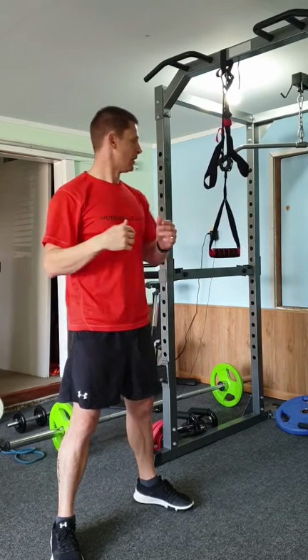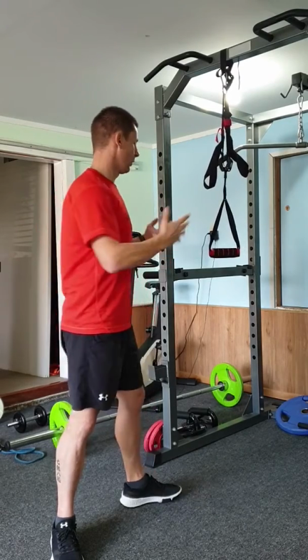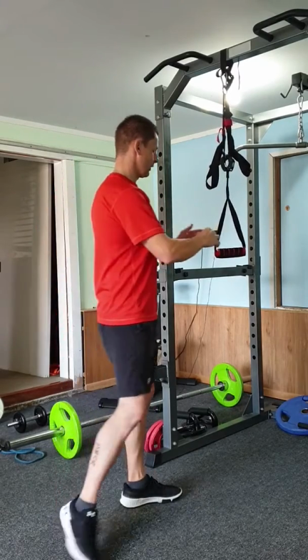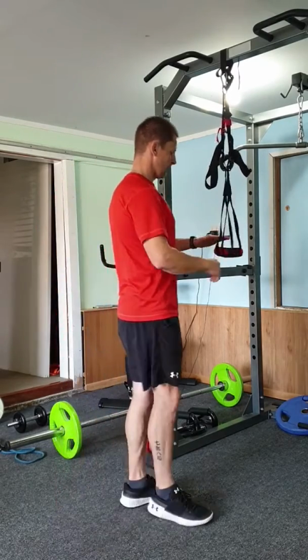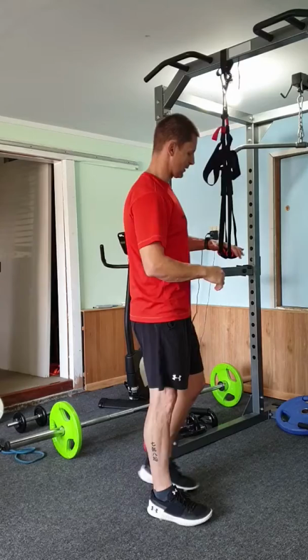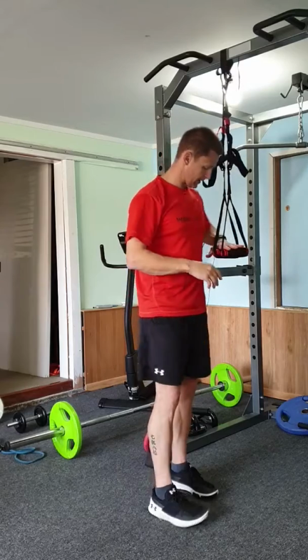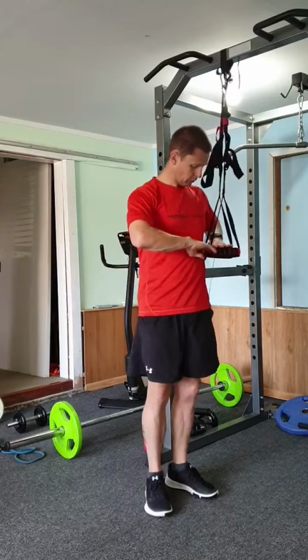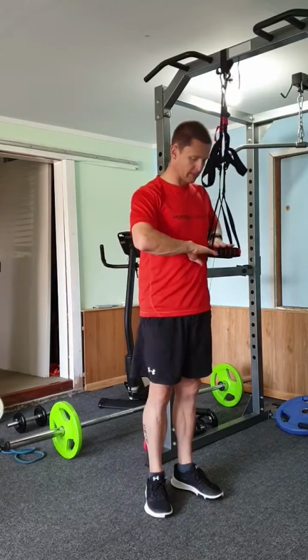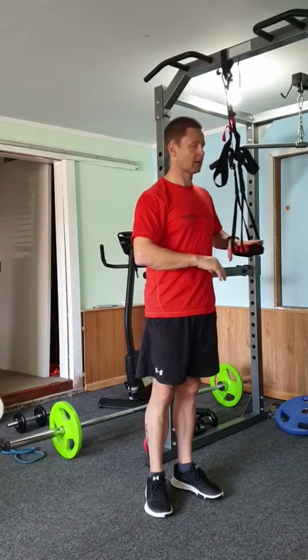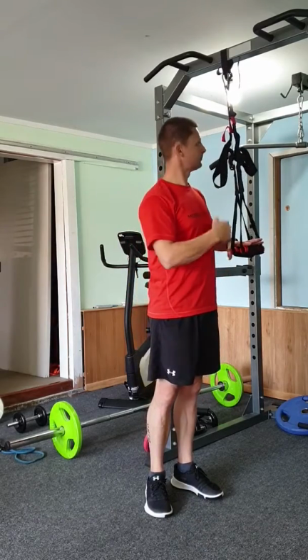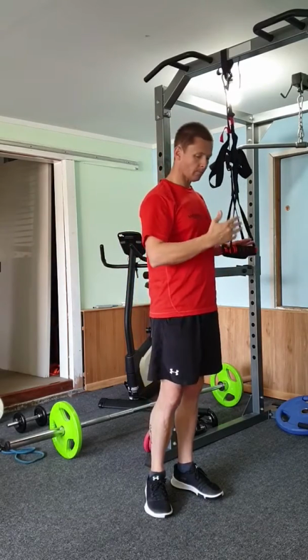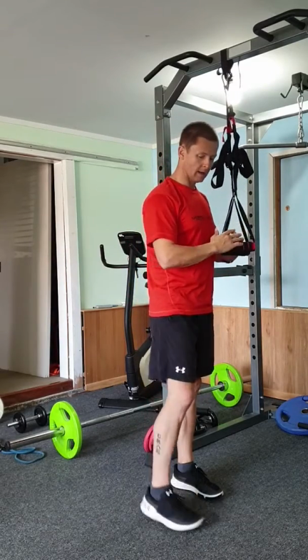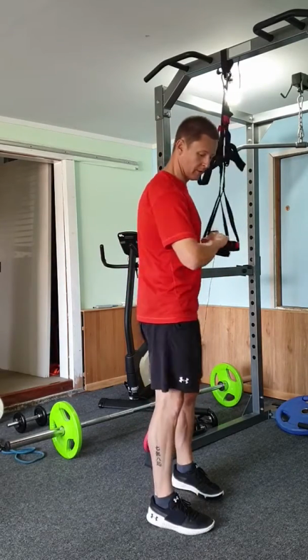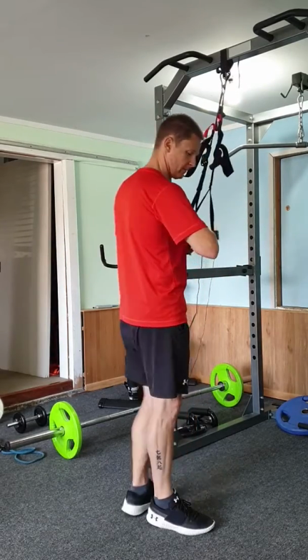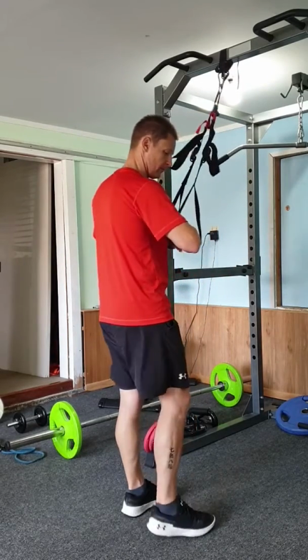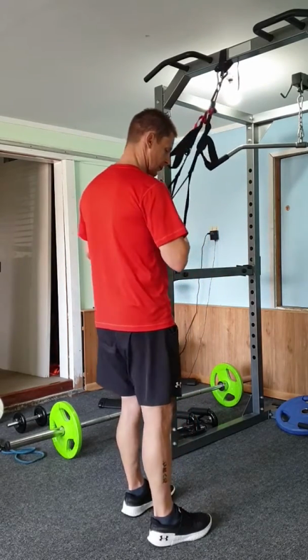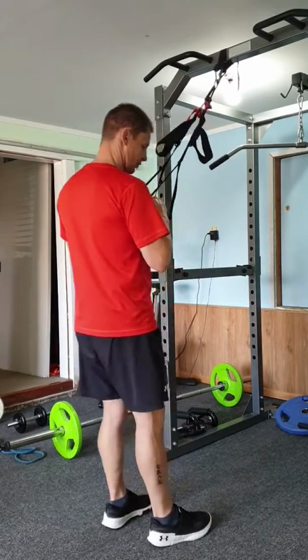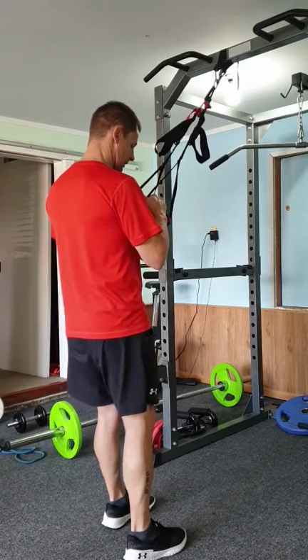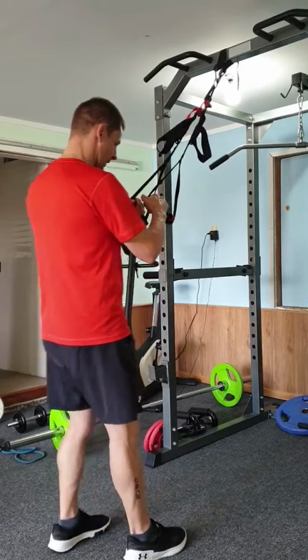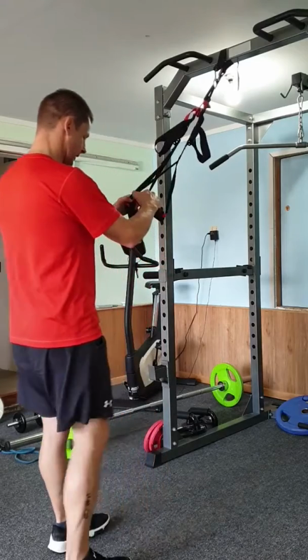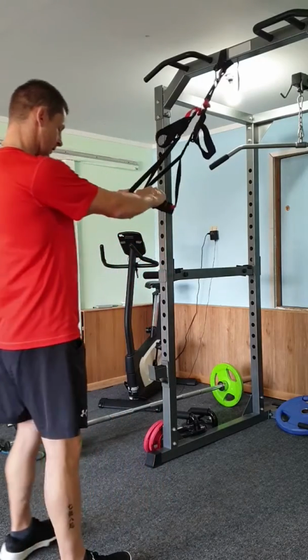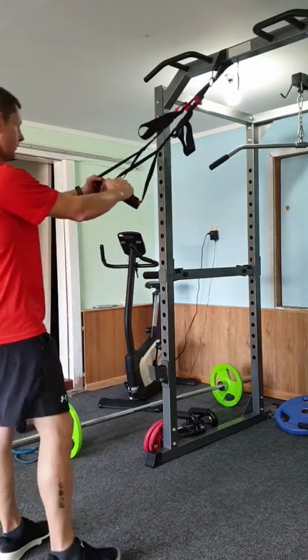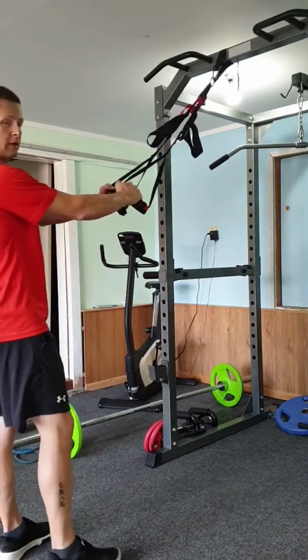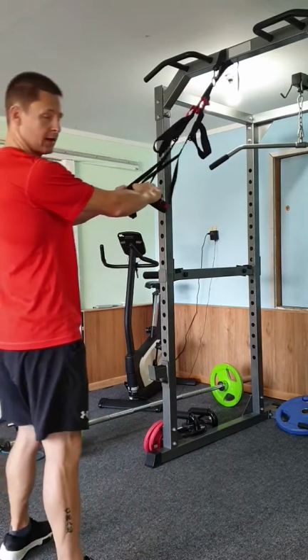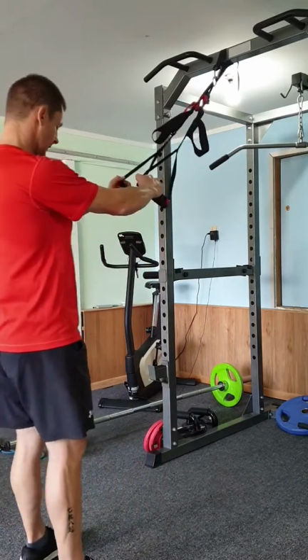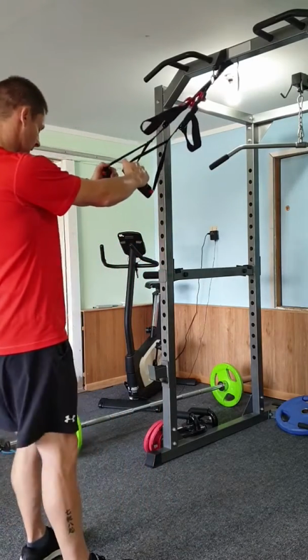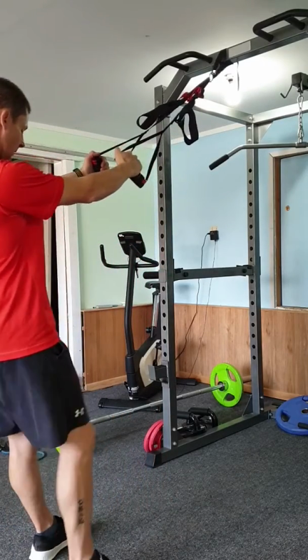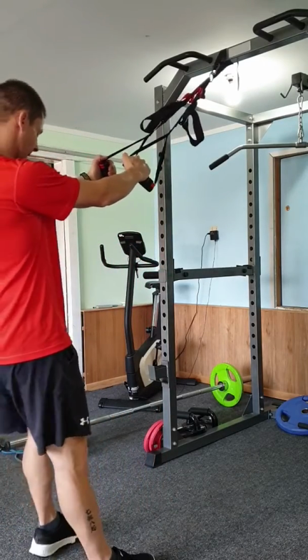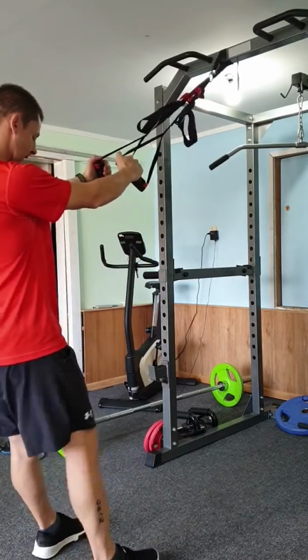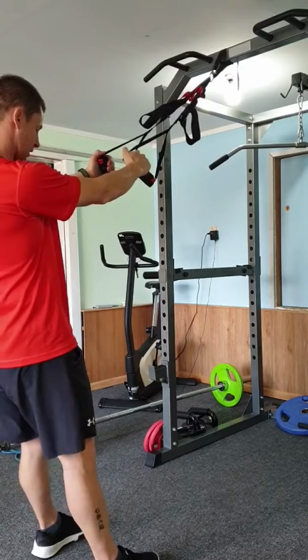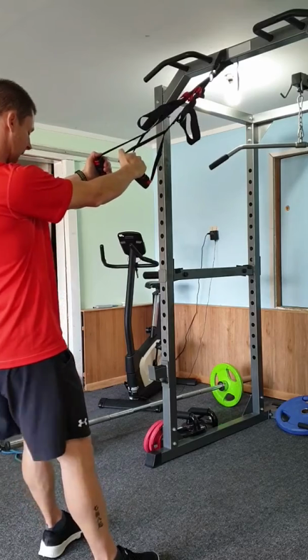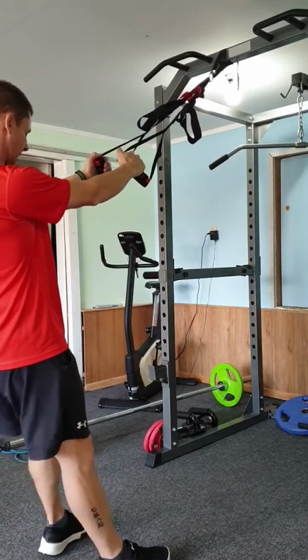So what you're going to do, you're going to have the suspension trainer probably about mid height. You're going to straighten your arms out, lean back just slightly.